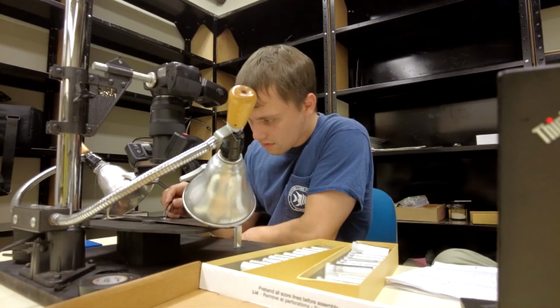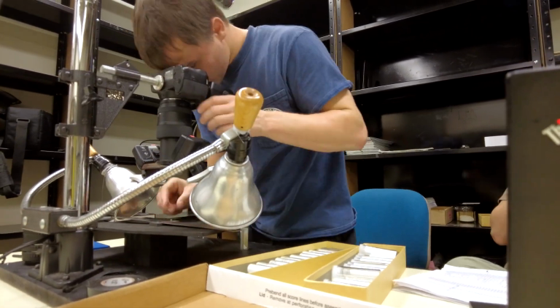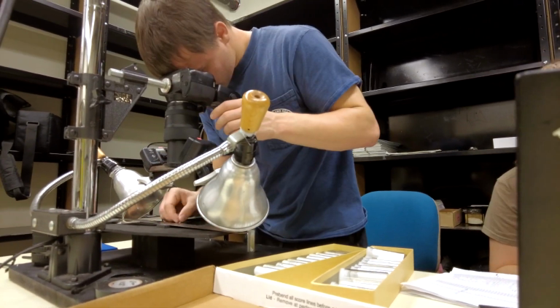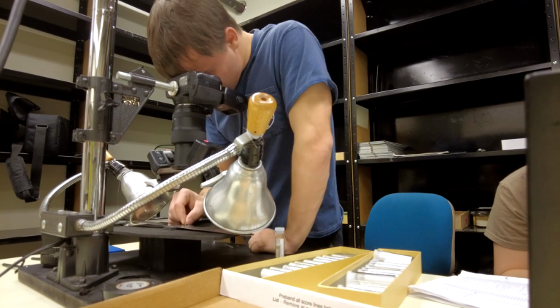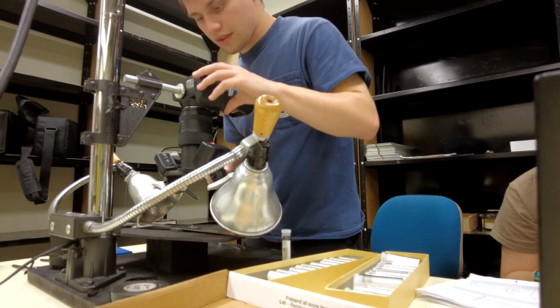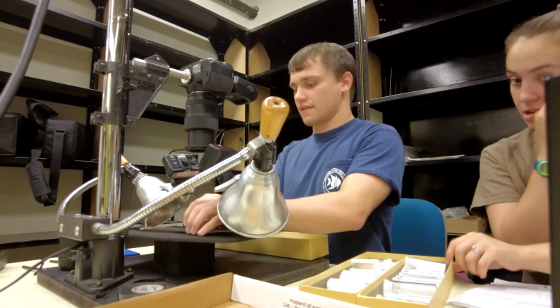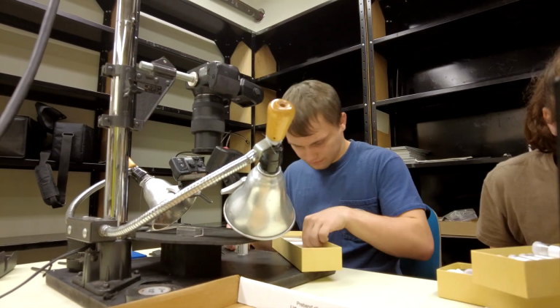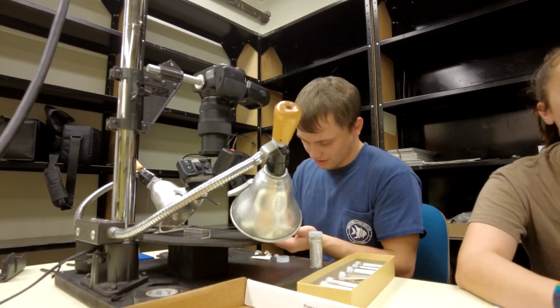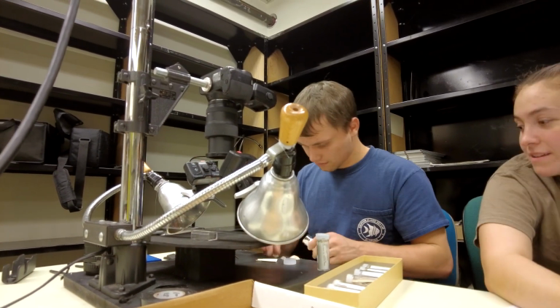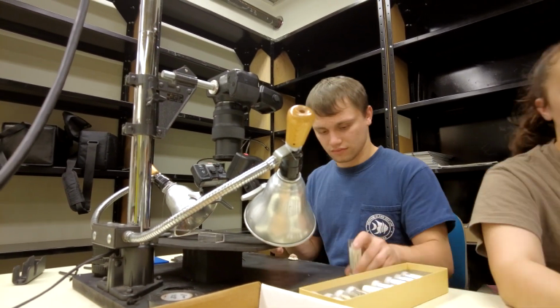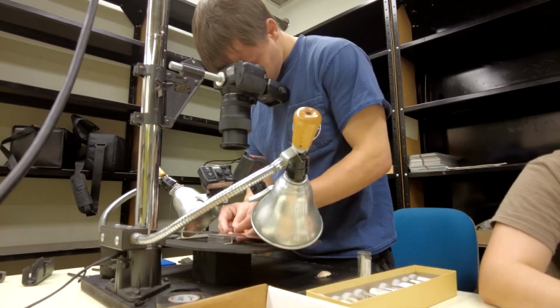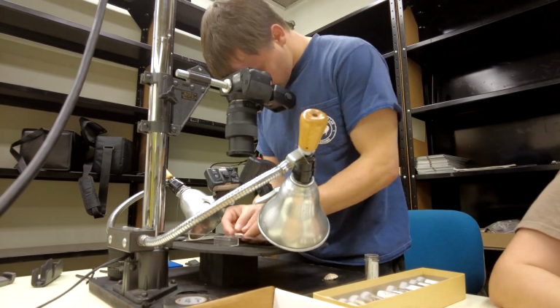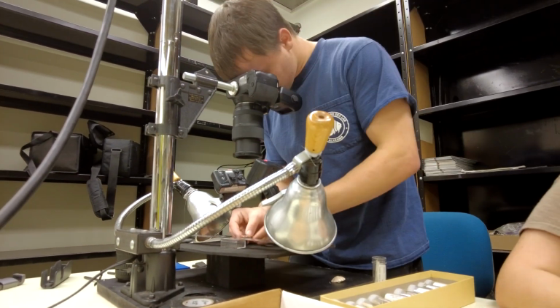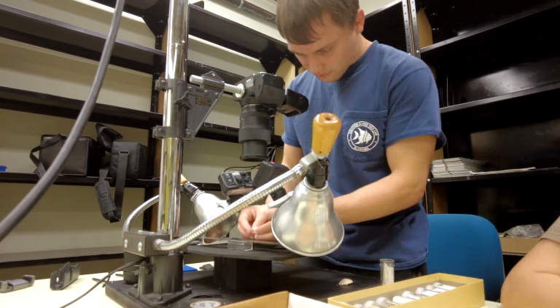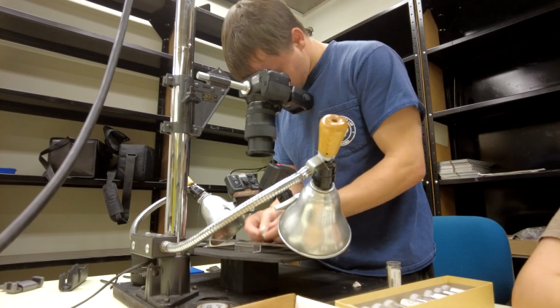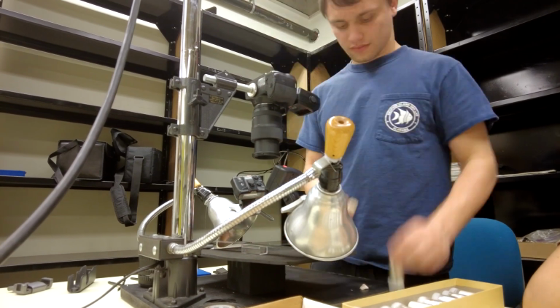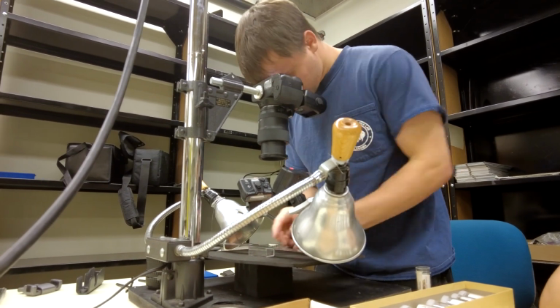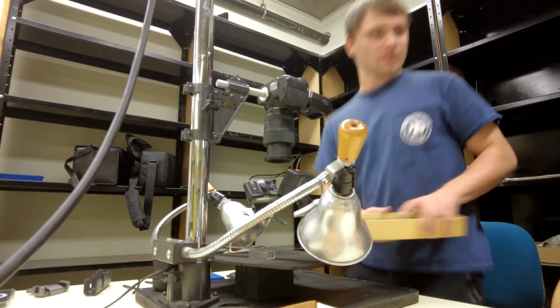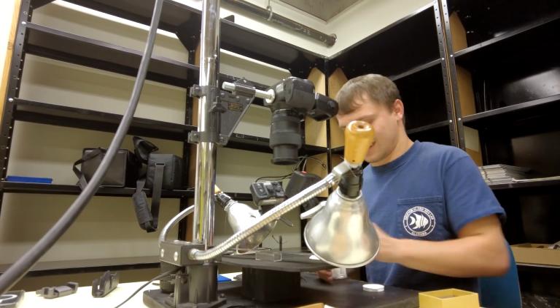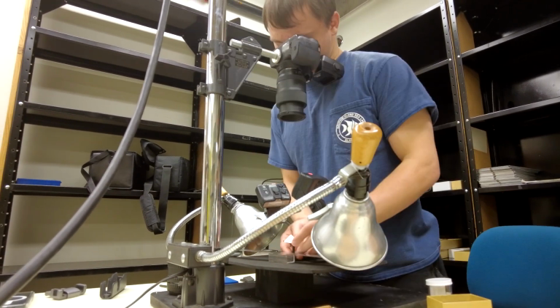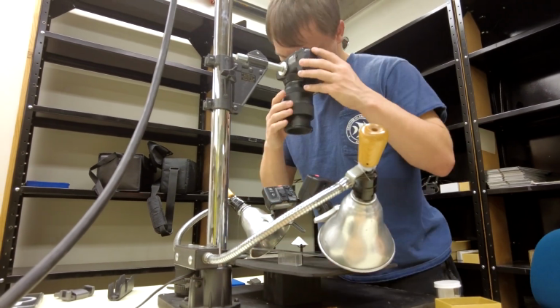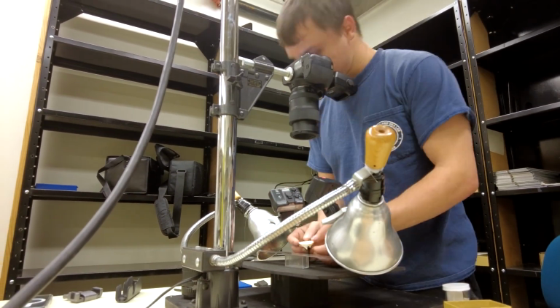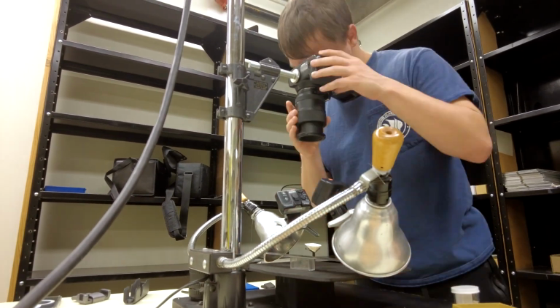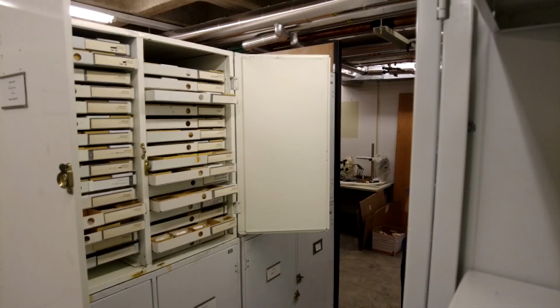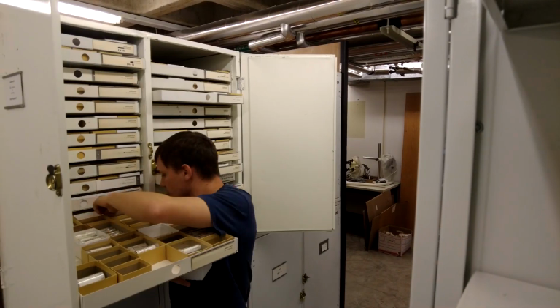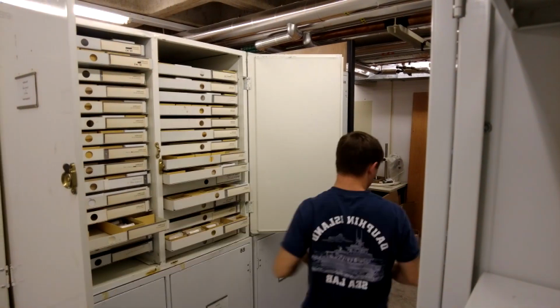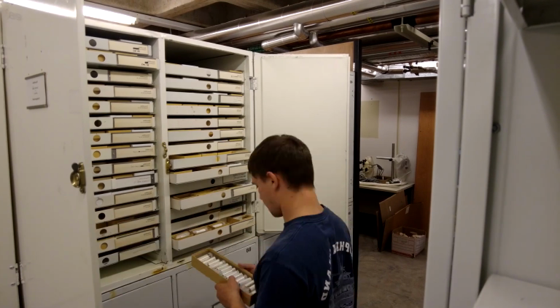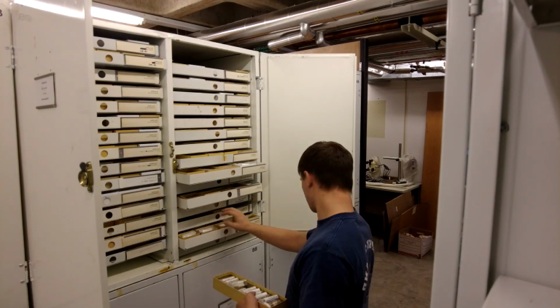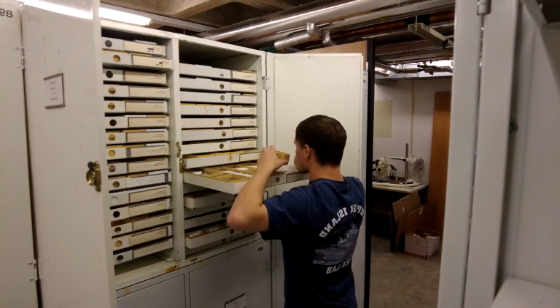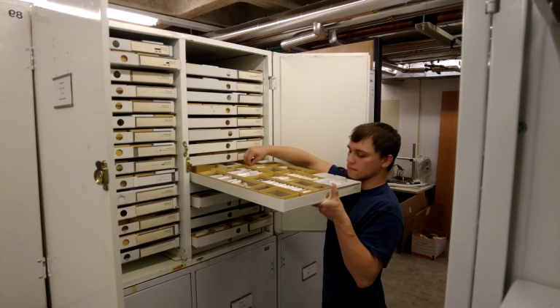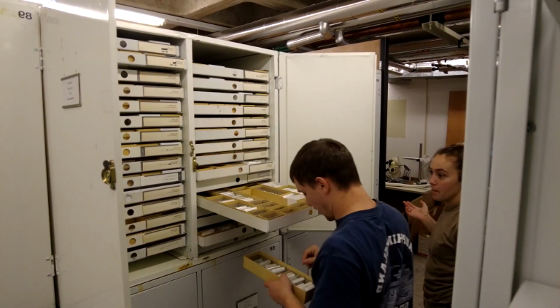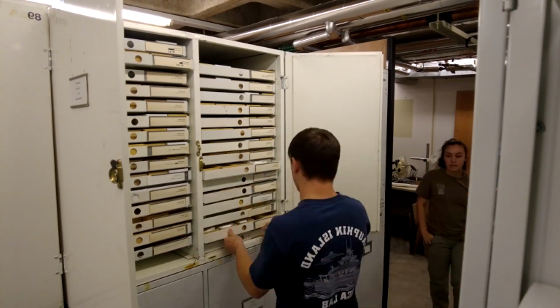An important part of our guides is that we use standard views for imaging each shell. This makes comparison between shells much easier, but it can take a lot longer to photograph each one. Then, after each shell is photographed, we put it away and continue through the list.